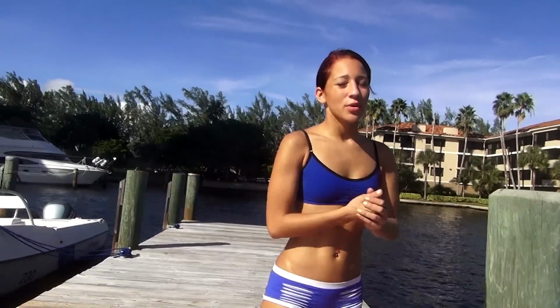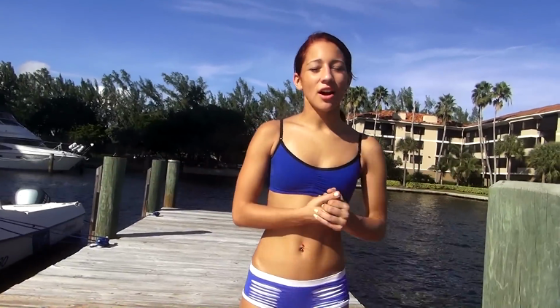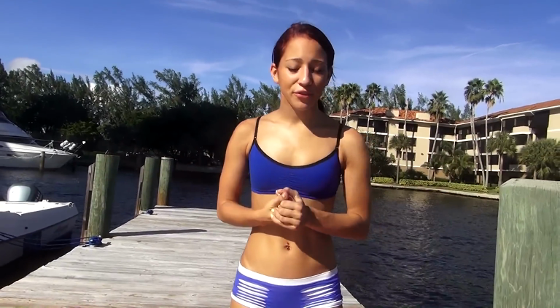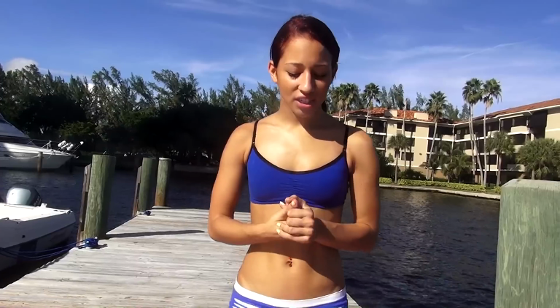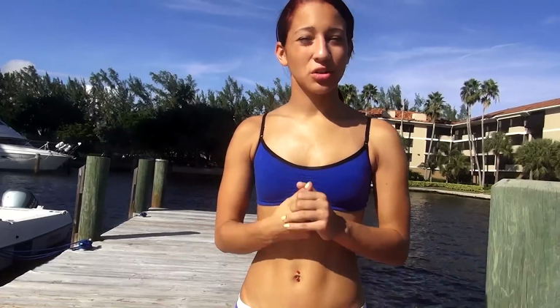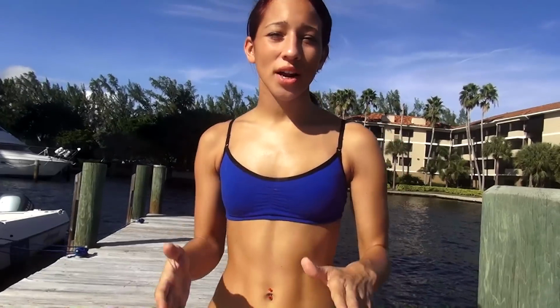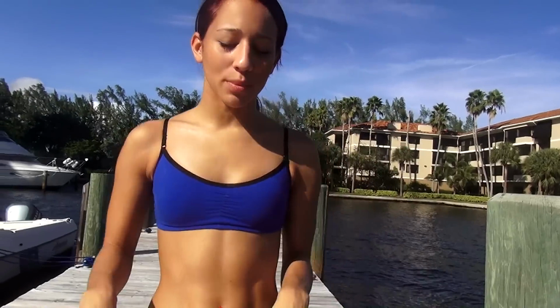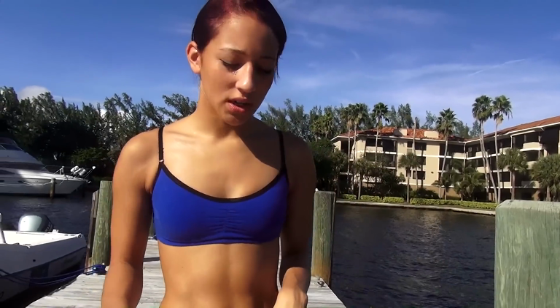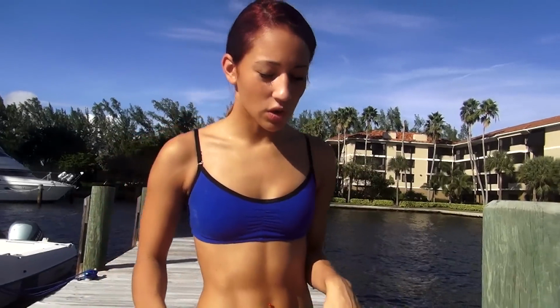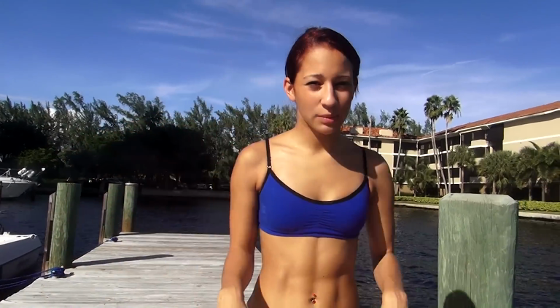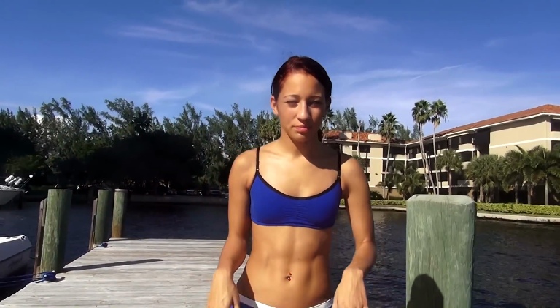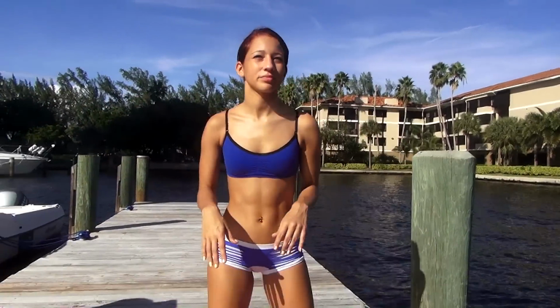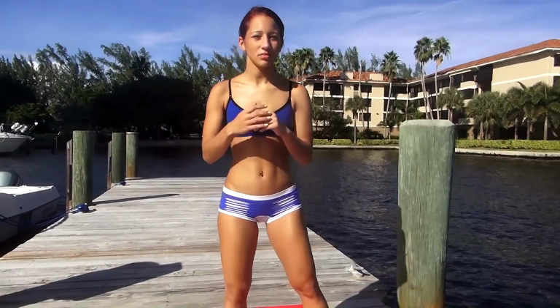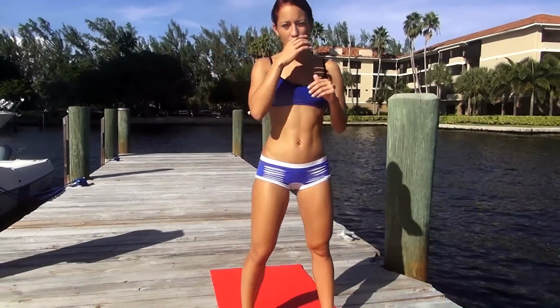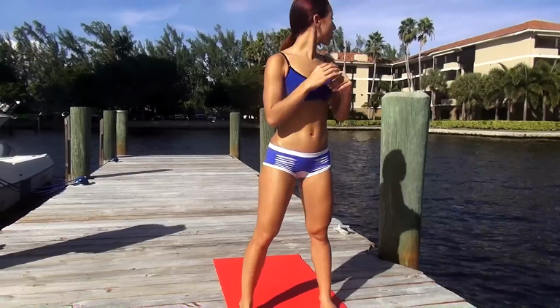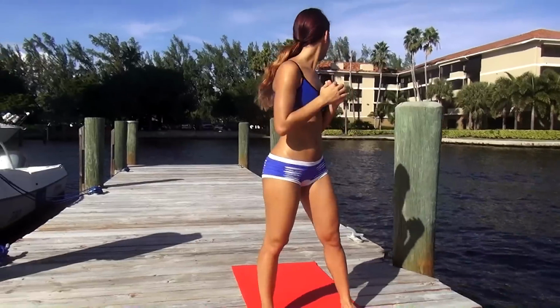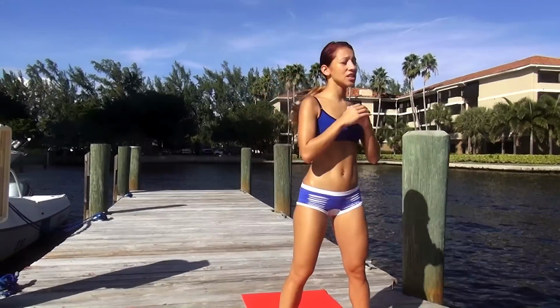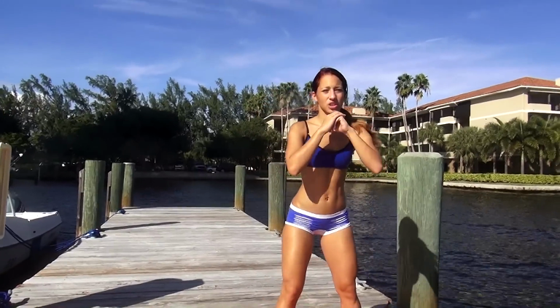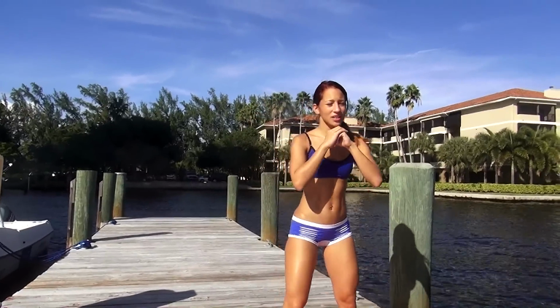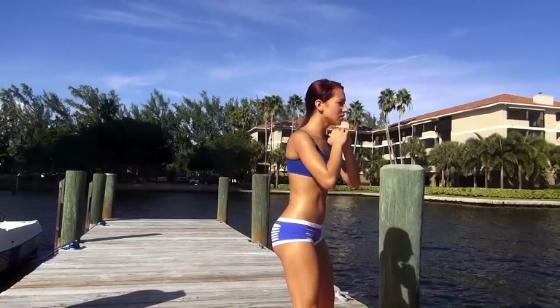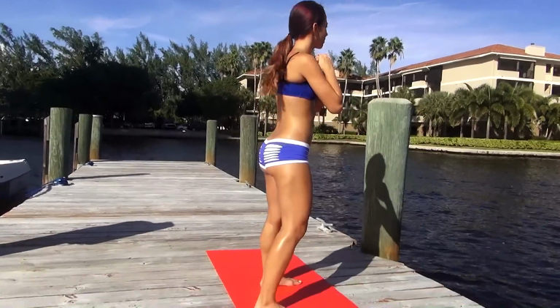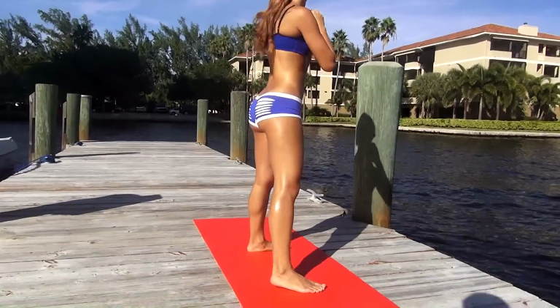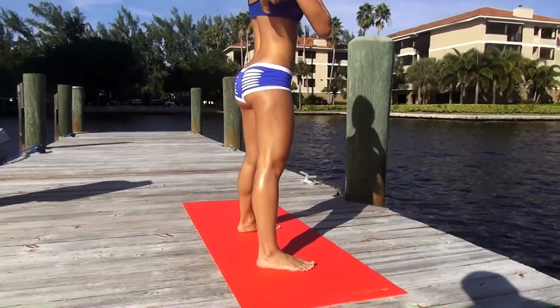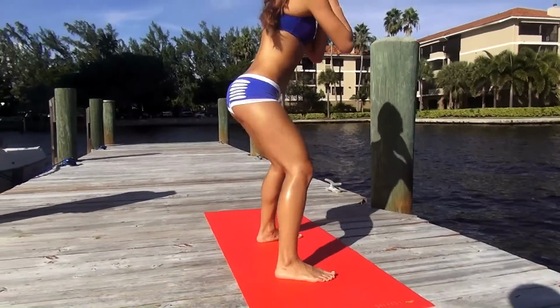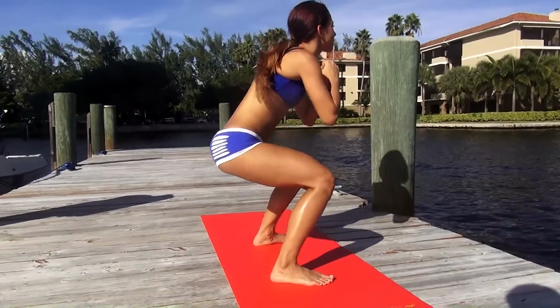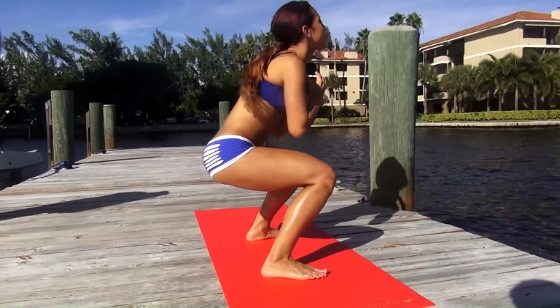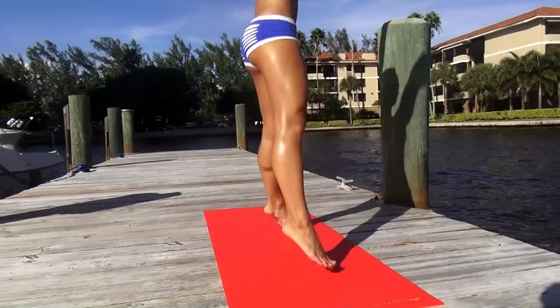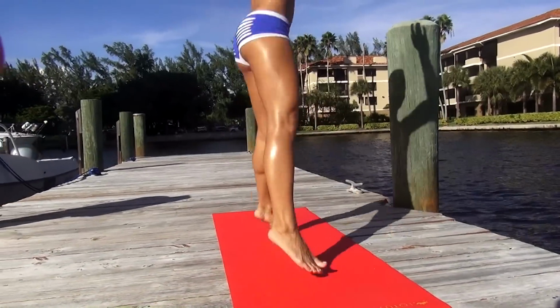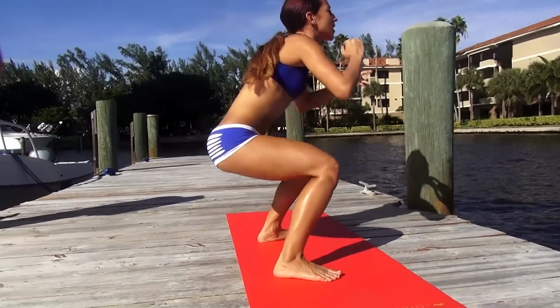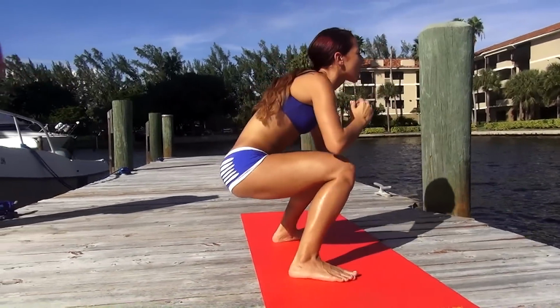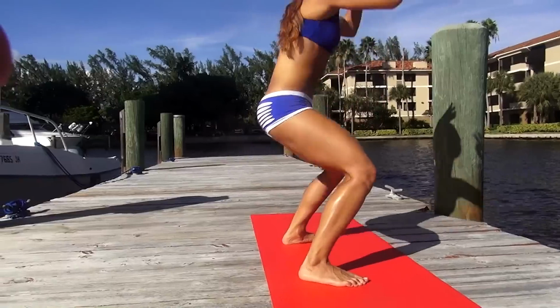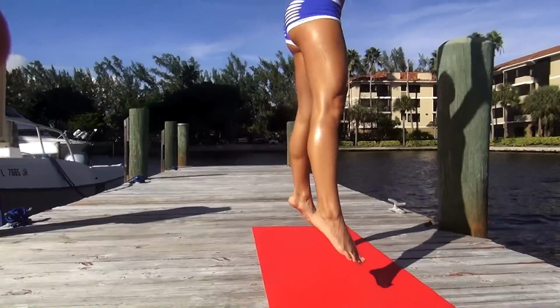We're going to start off with the first exercise — we're going to do 20 jumping squats. Let's begin. What you're going to do is squat down like this and jump as high as you can. Let's do this 40 times.